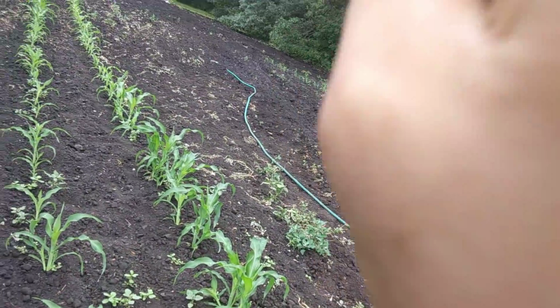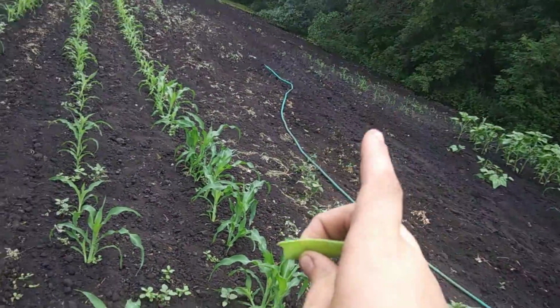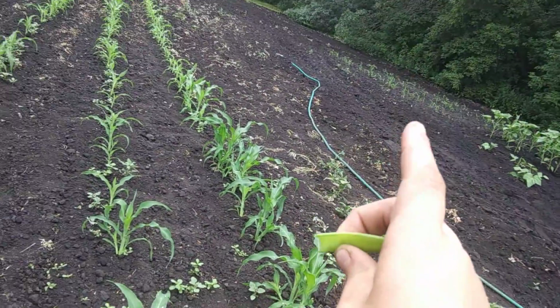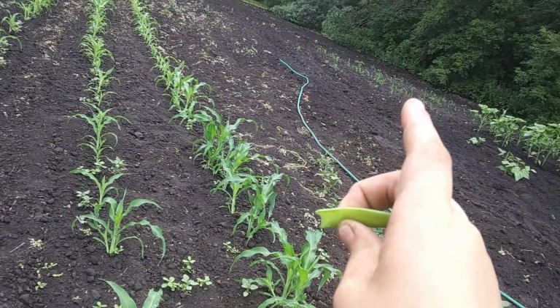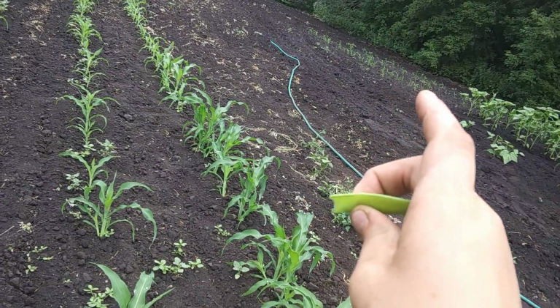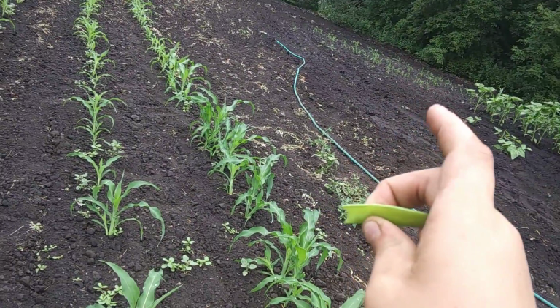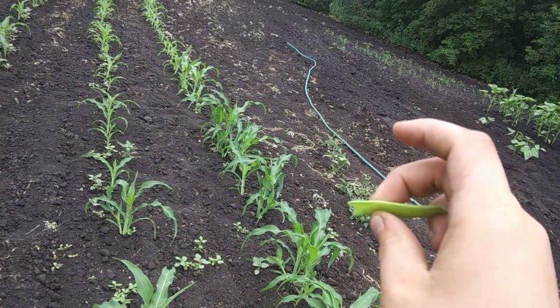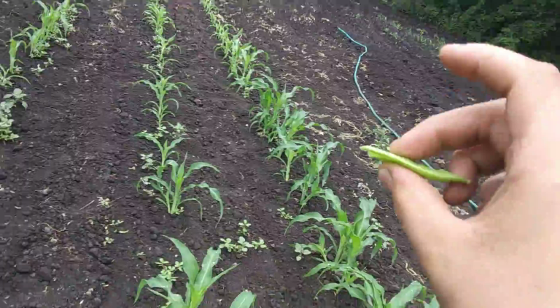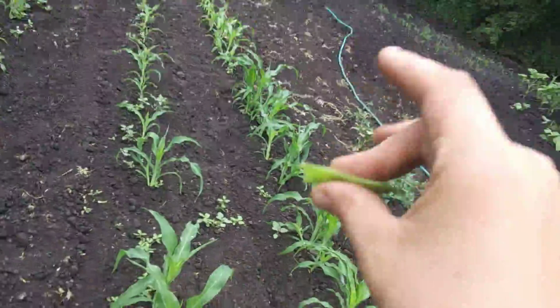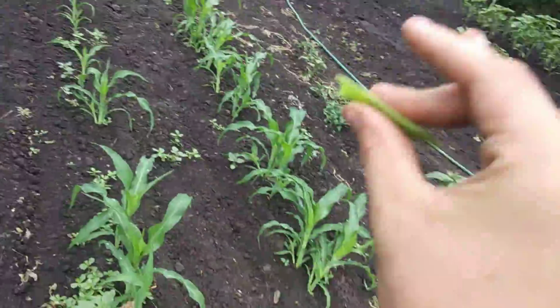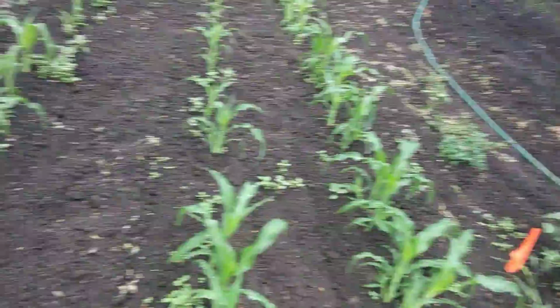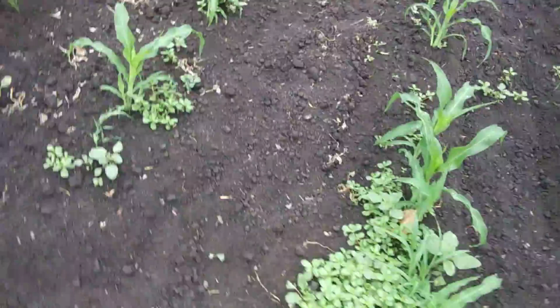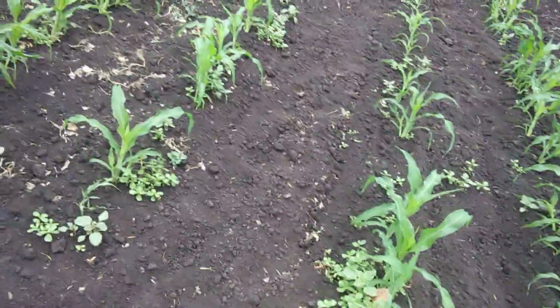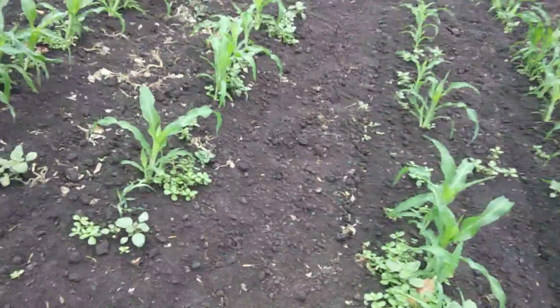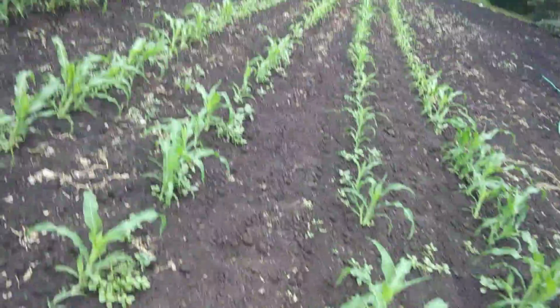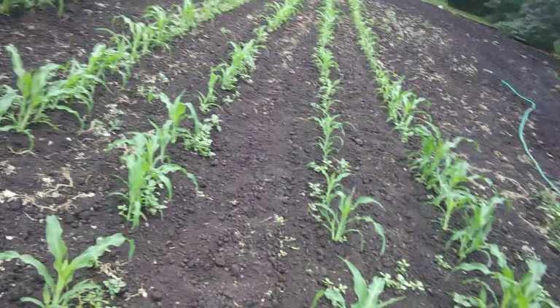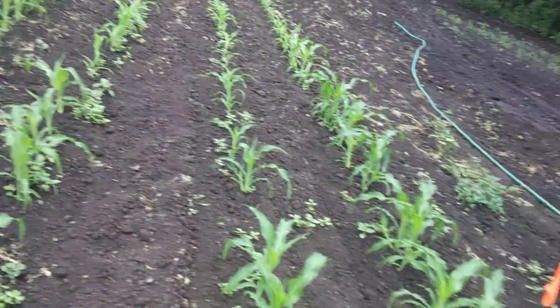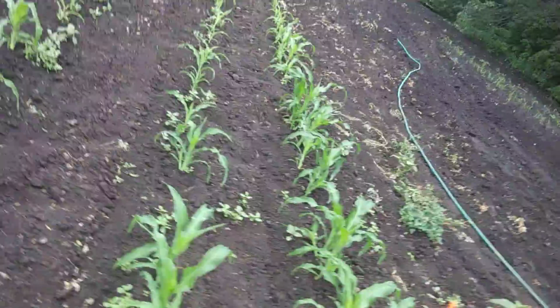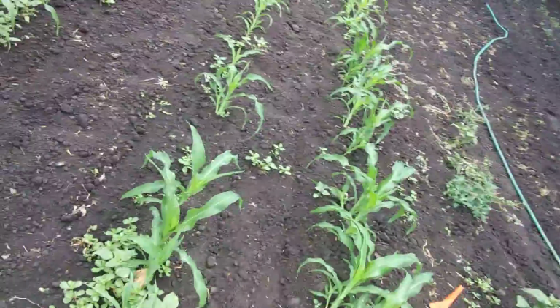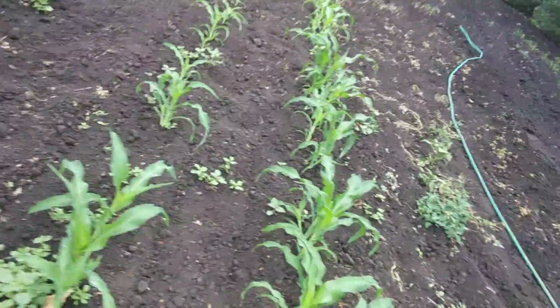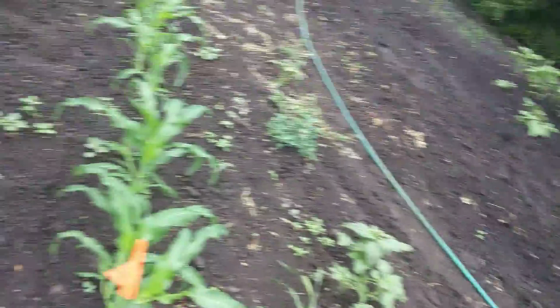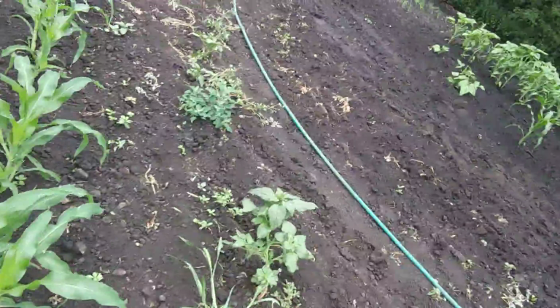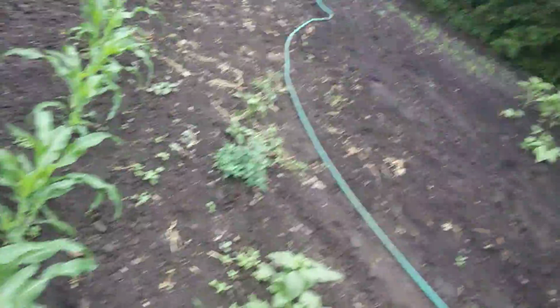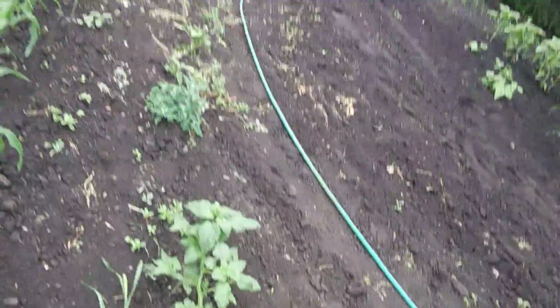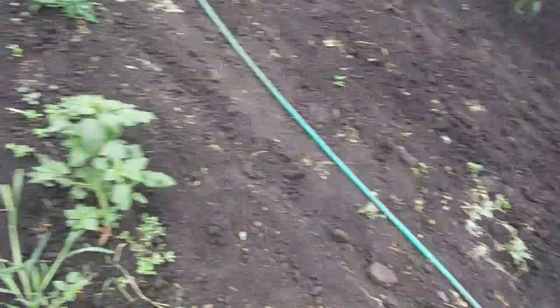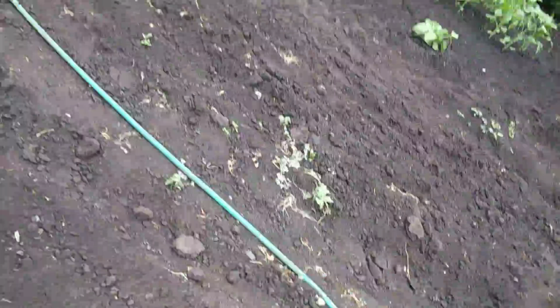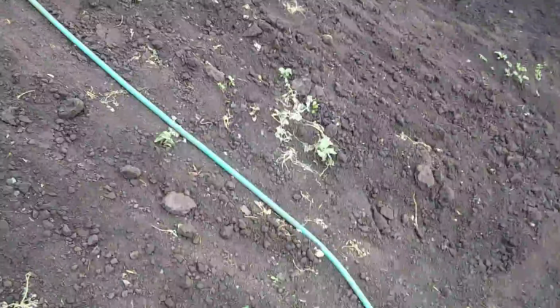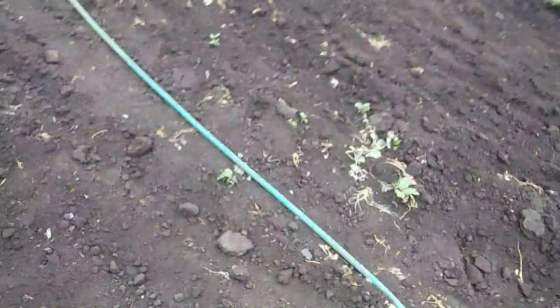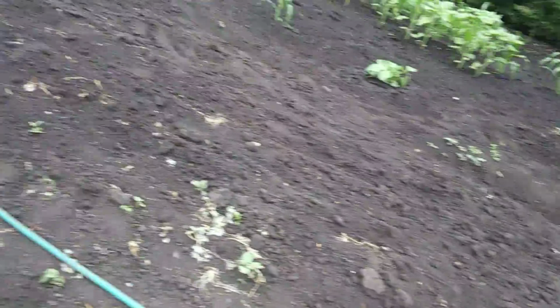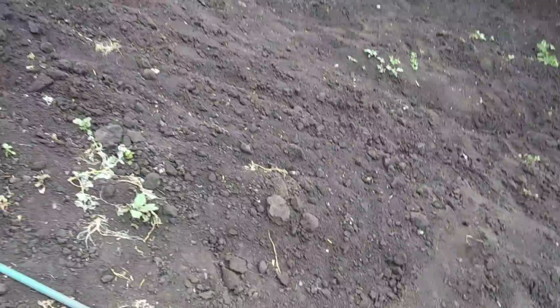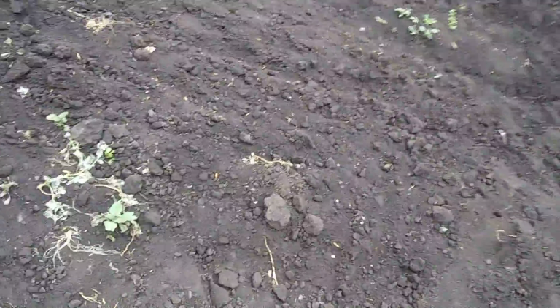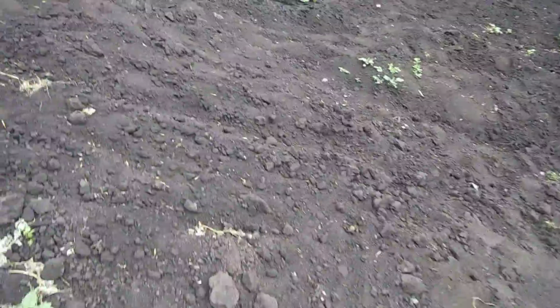This was planted probably about half a week before that — maybe a week, I'm not sure. So this is getting pretty tall — well, it's getting there.